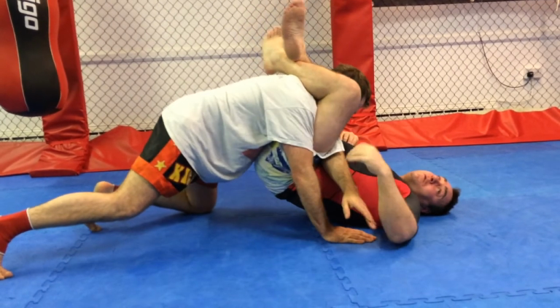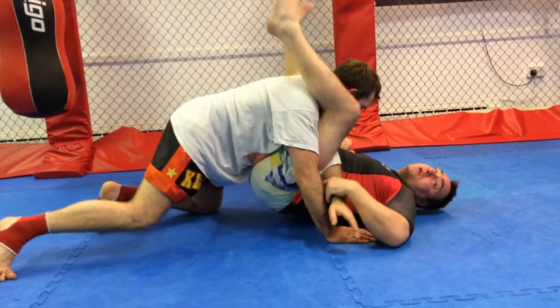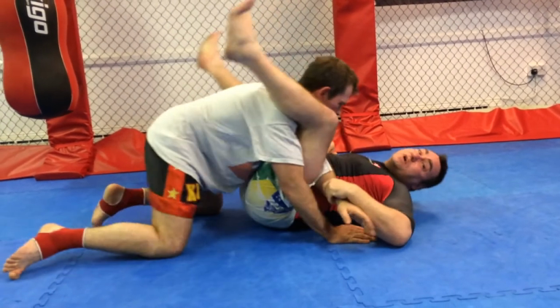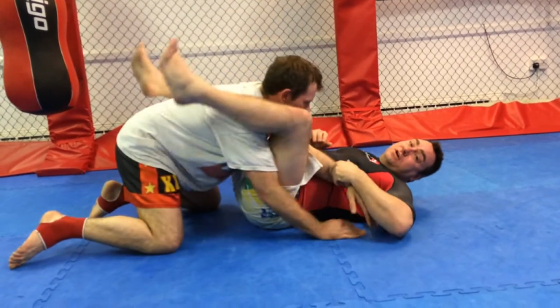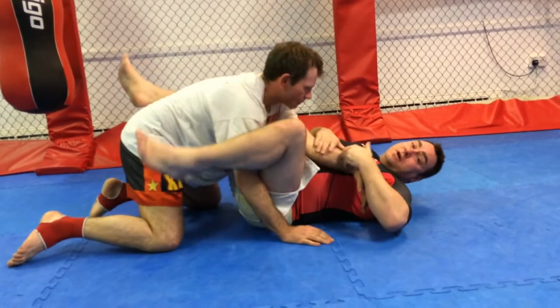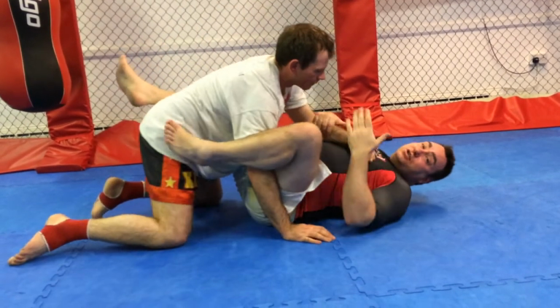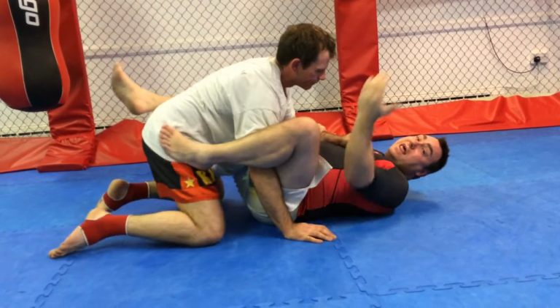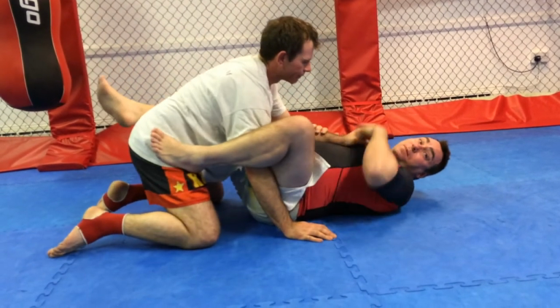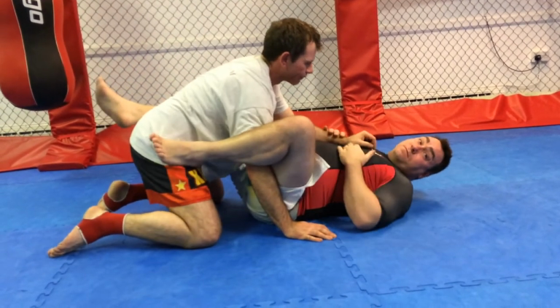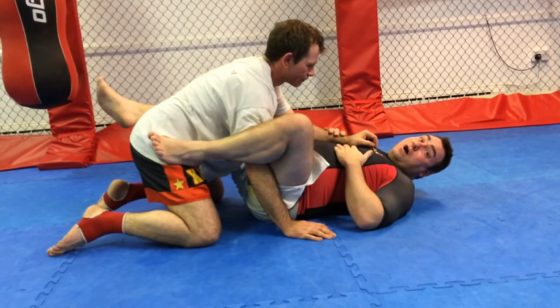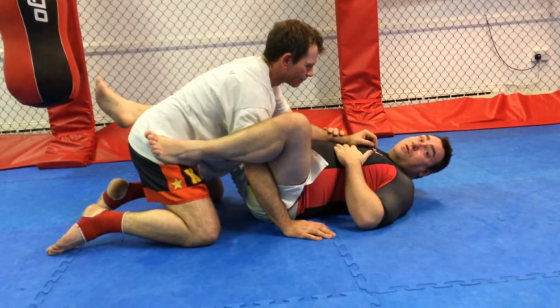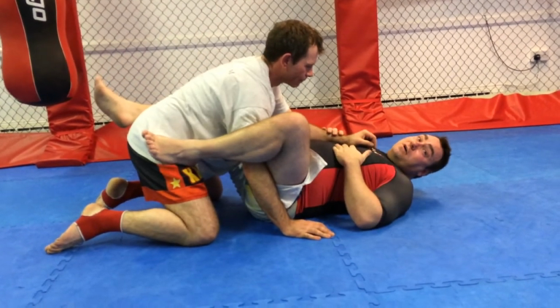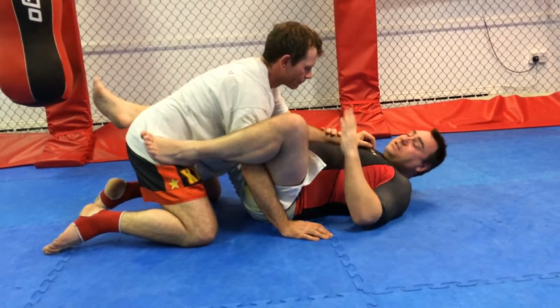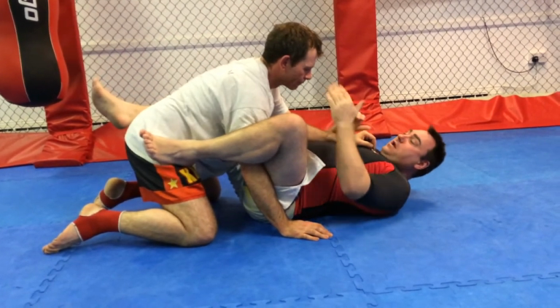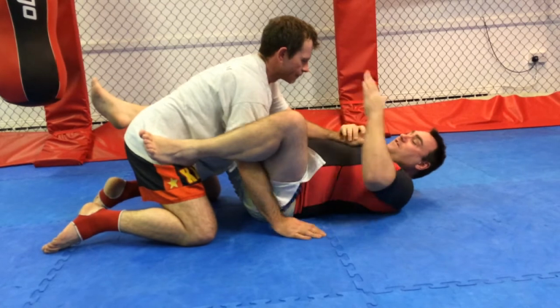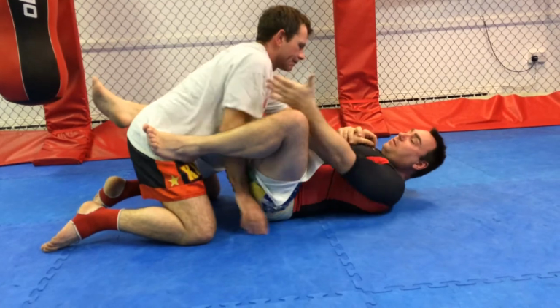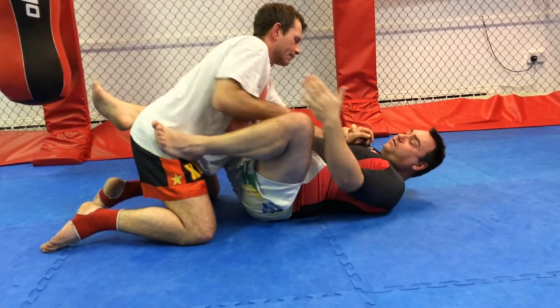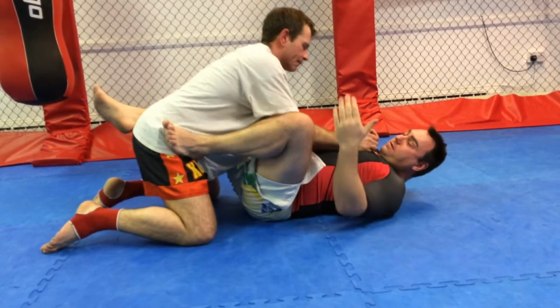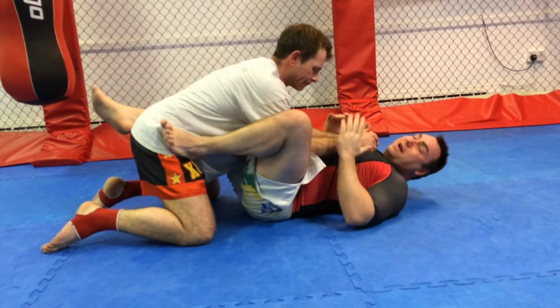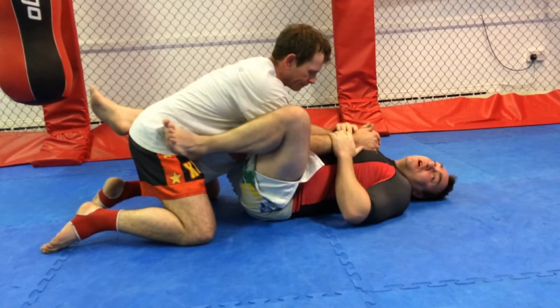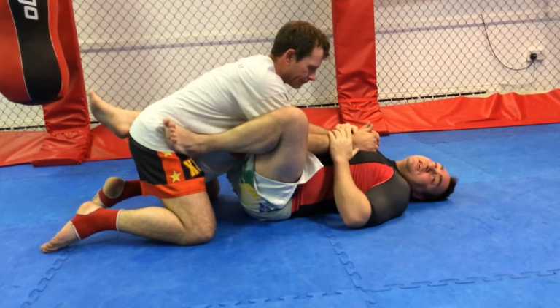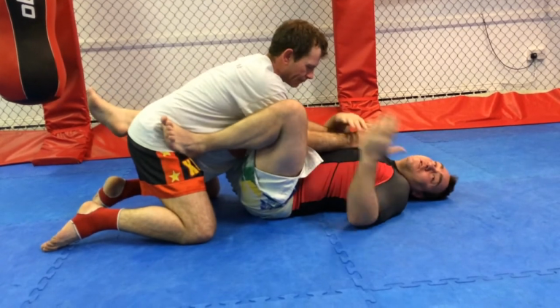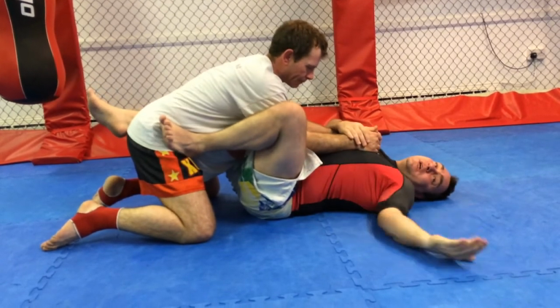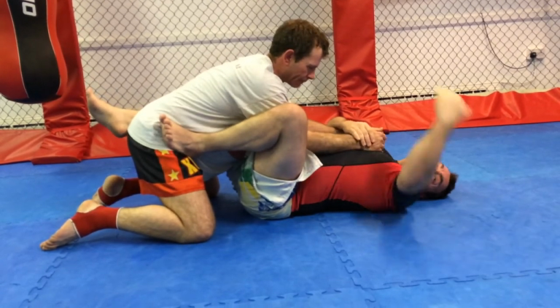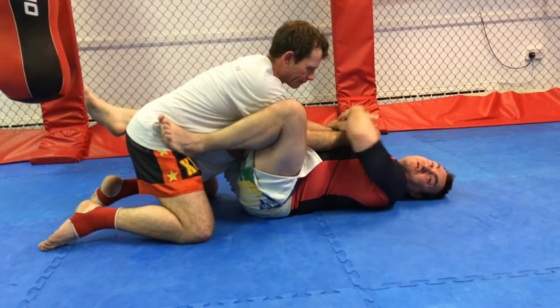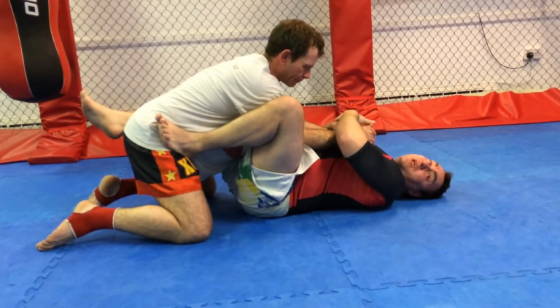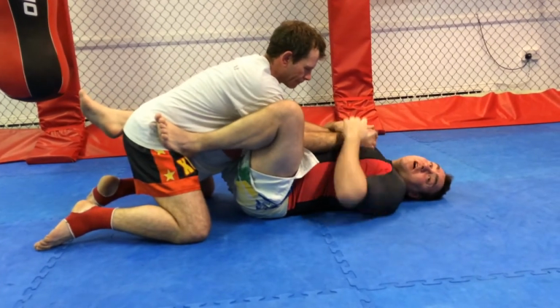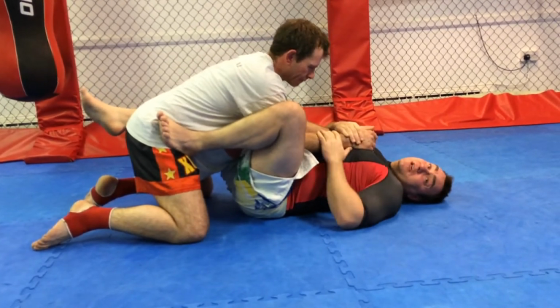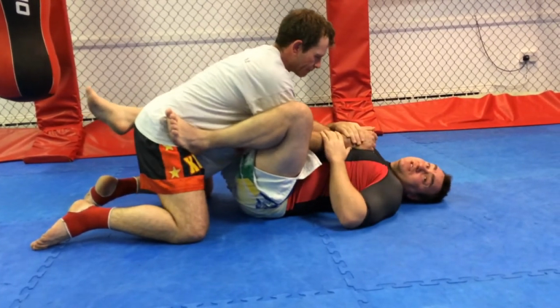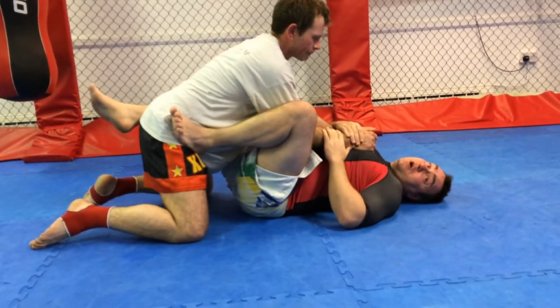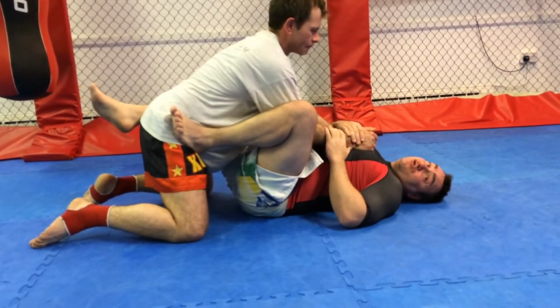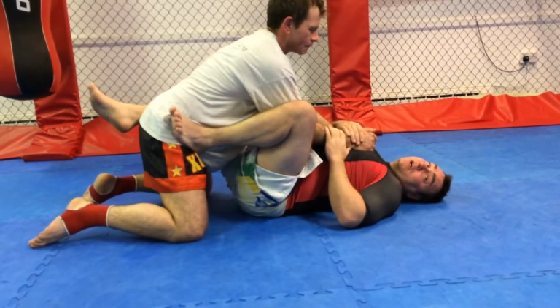From here we're going to switch to a leg-up triangle. If his arm goes through, it makes it nice and easy for me to fold my leg over and to start working the triangle.